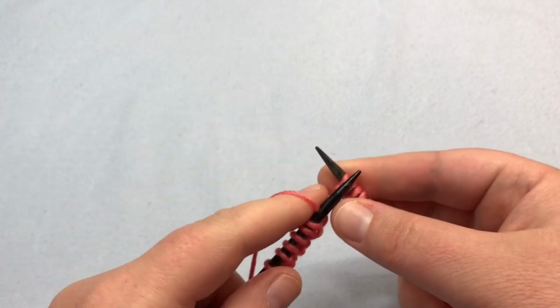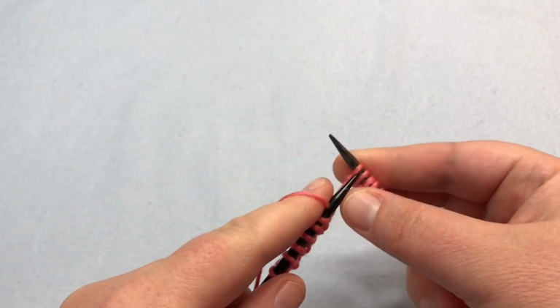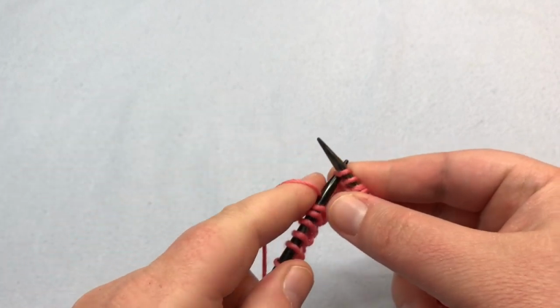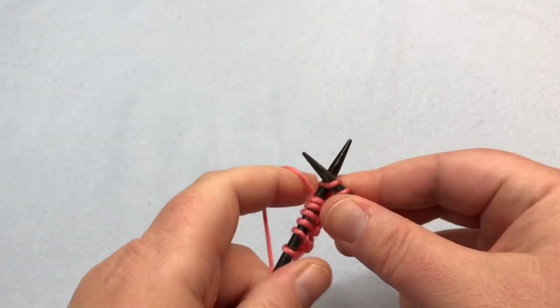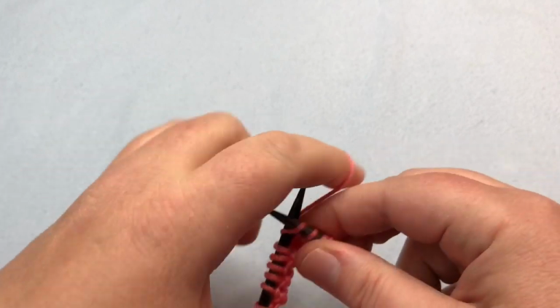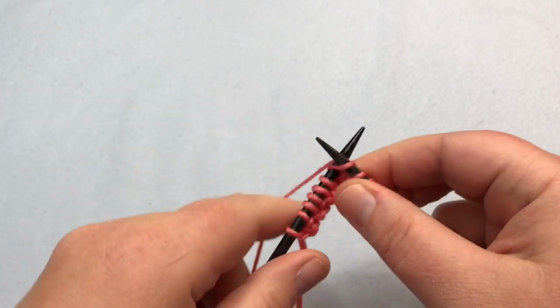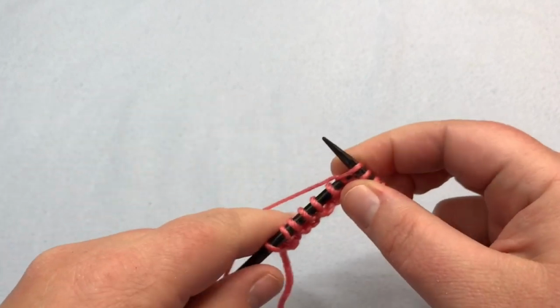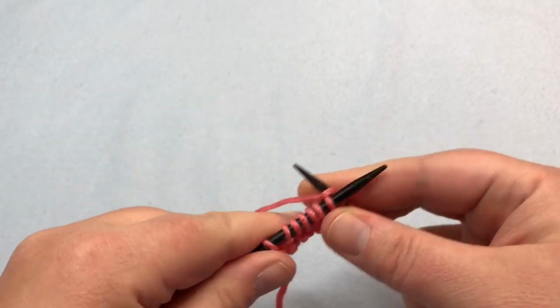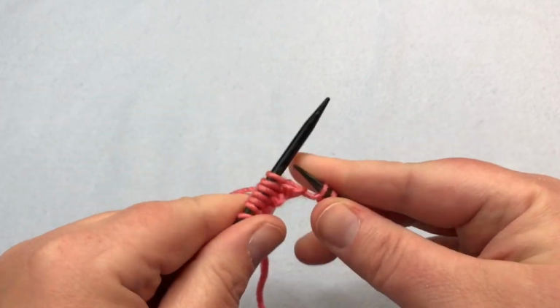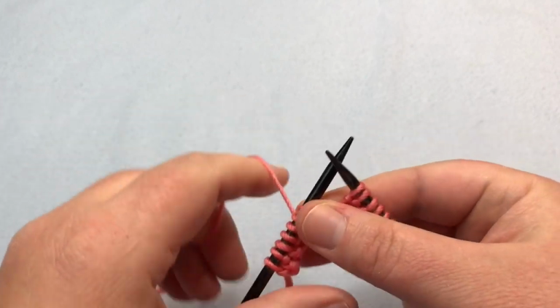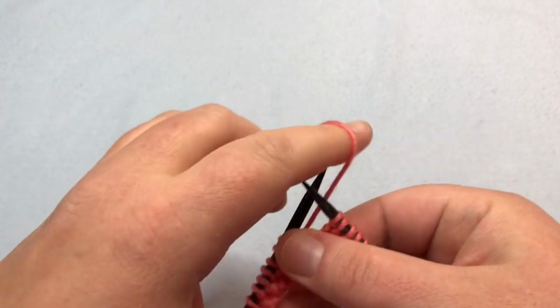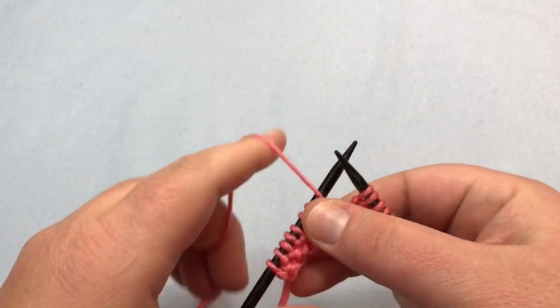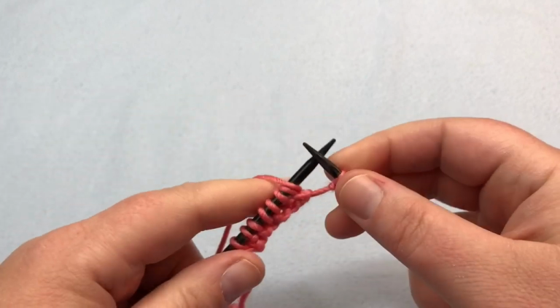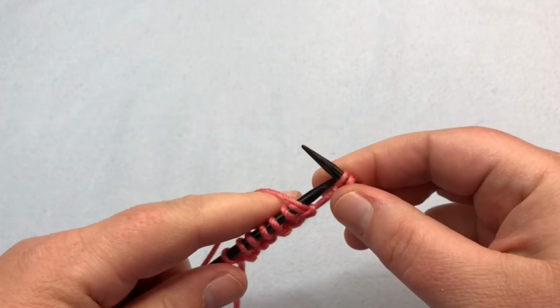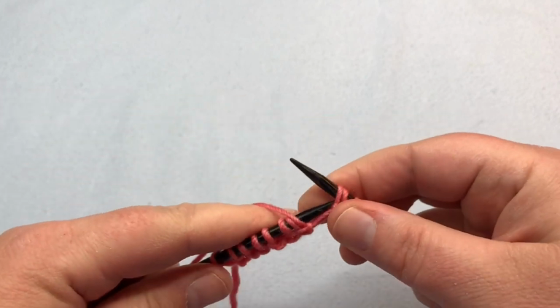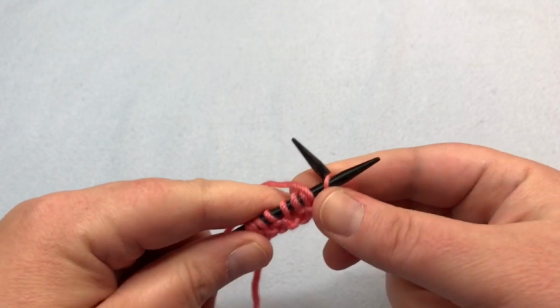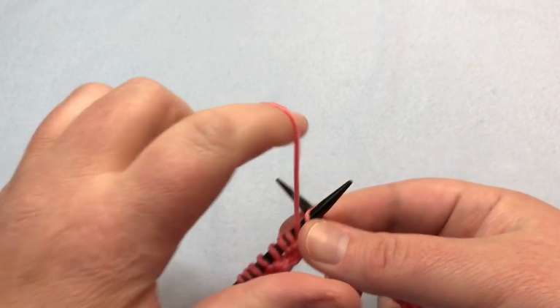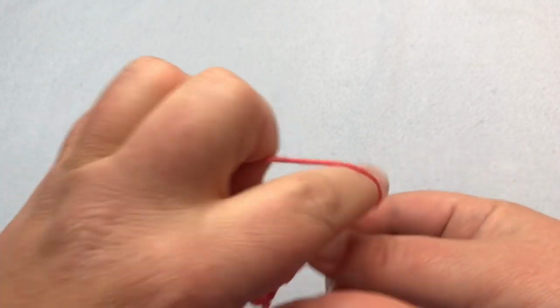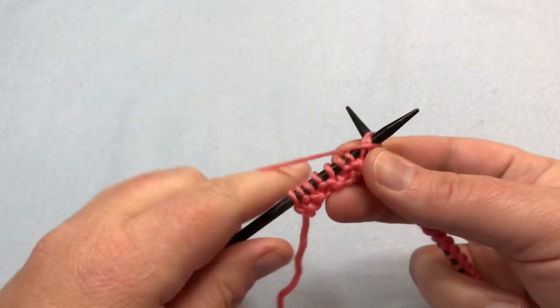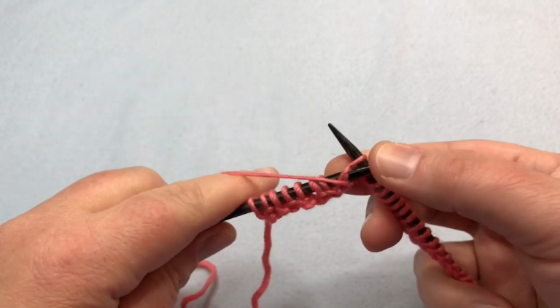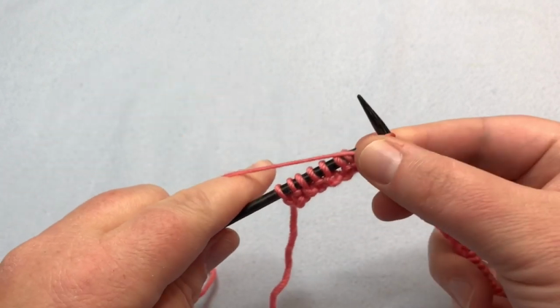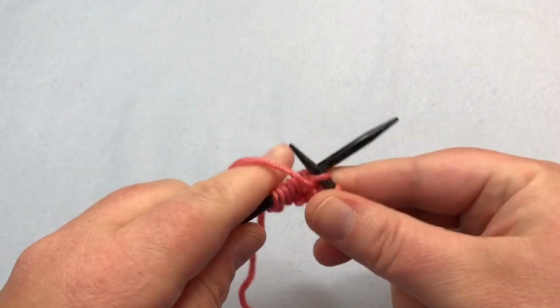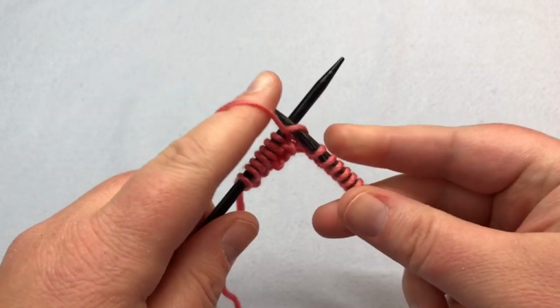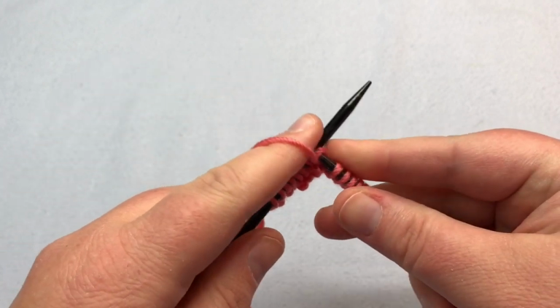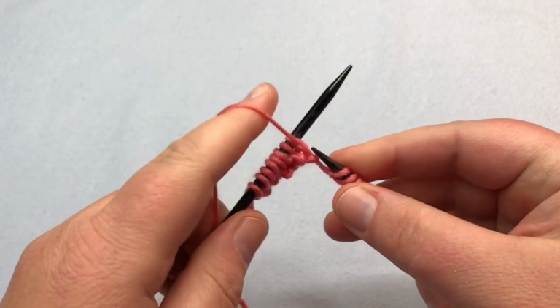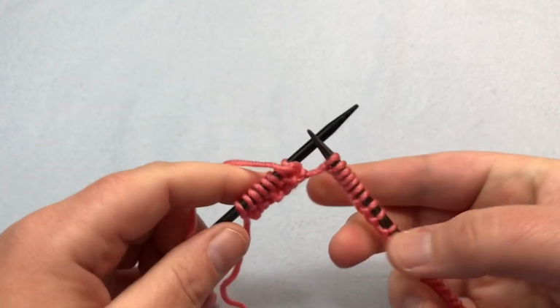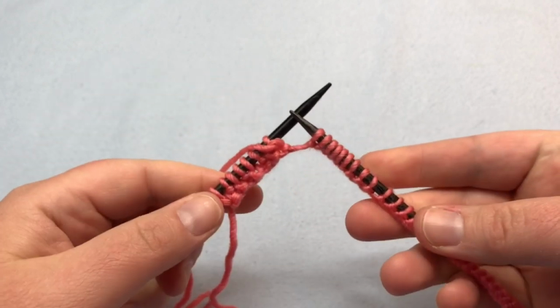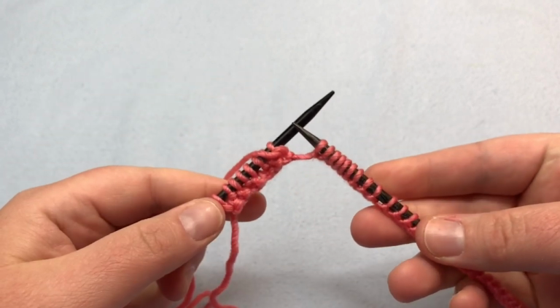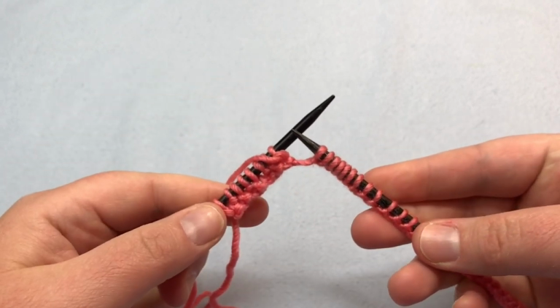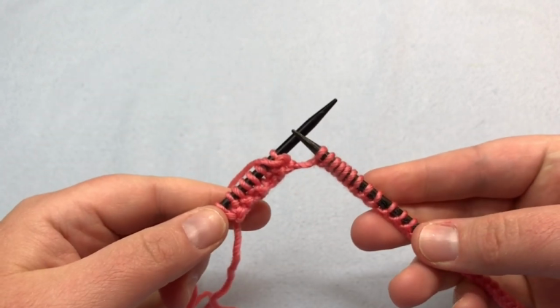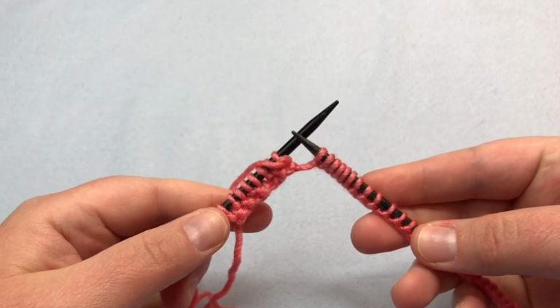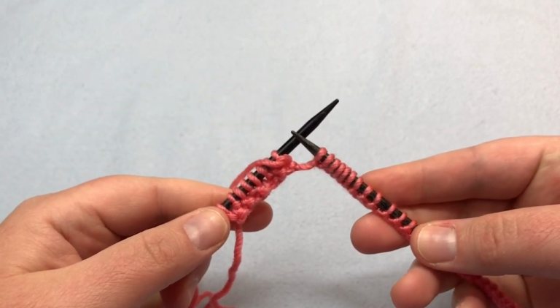So you're gonna continue with knit one, purl one, all the way across, and join me up at the end of this row. See you soon.